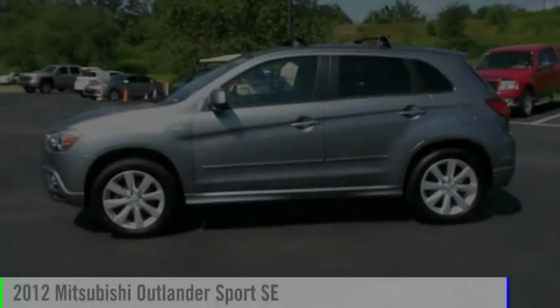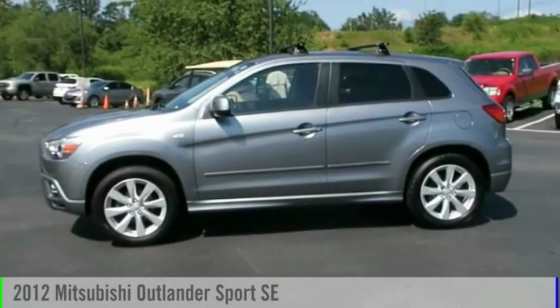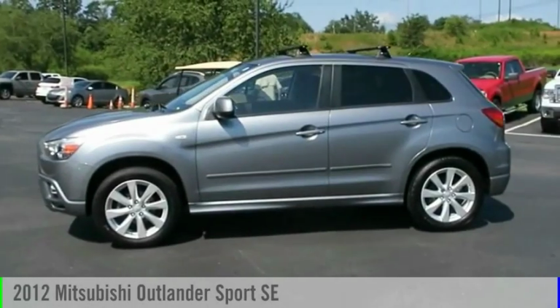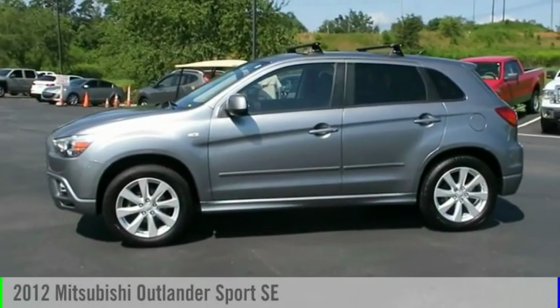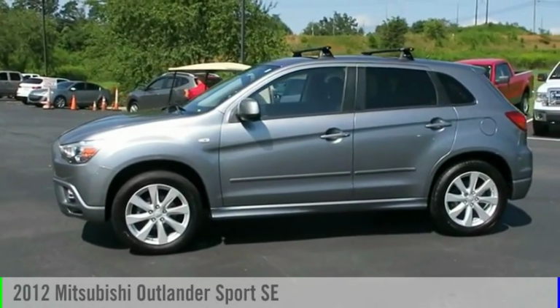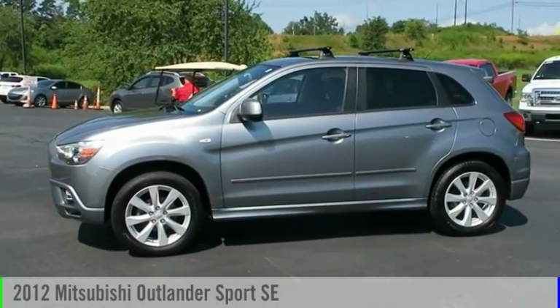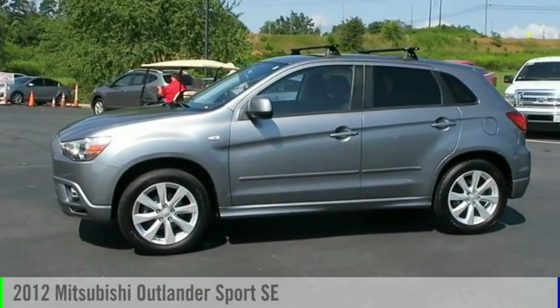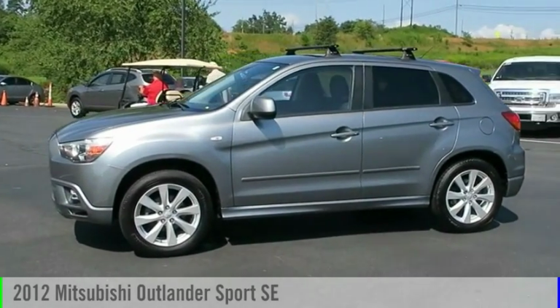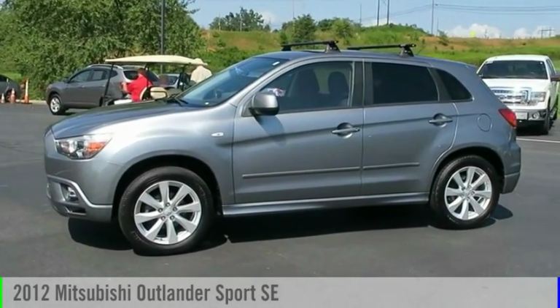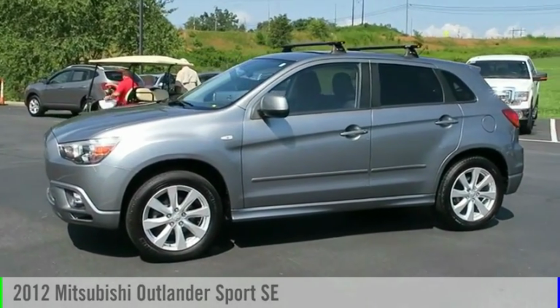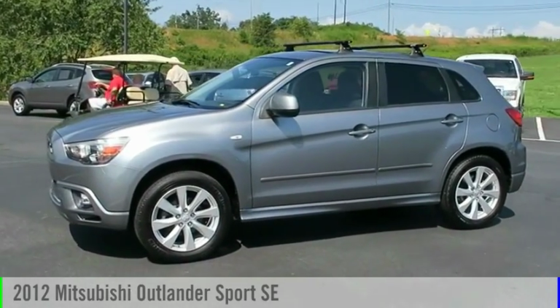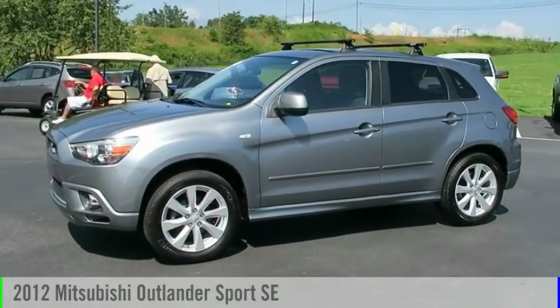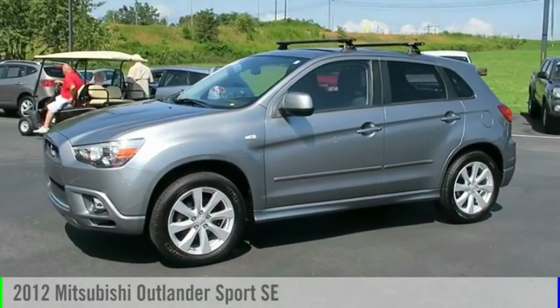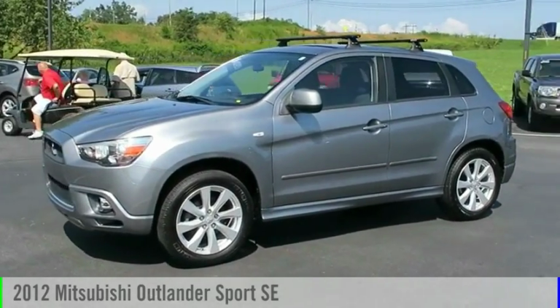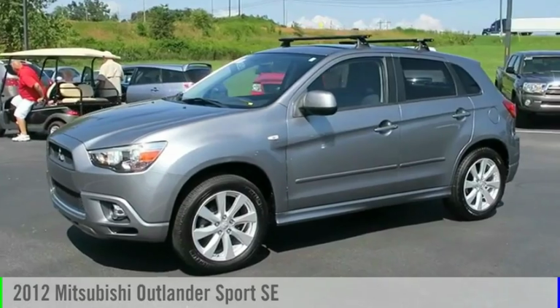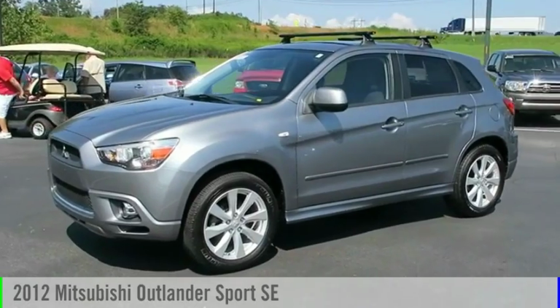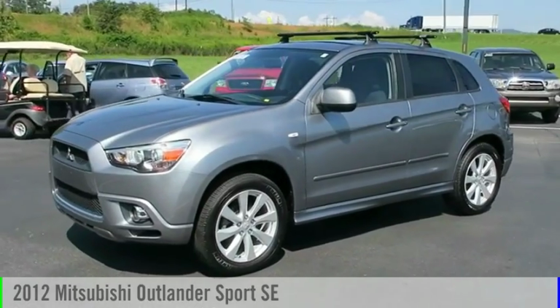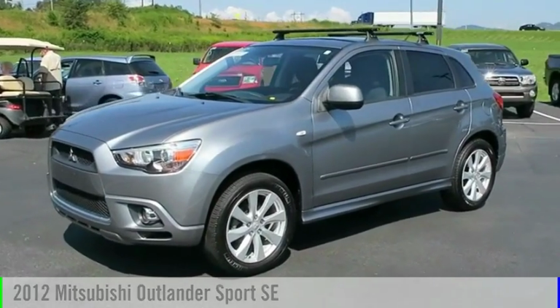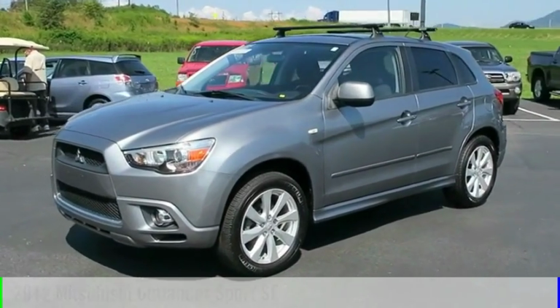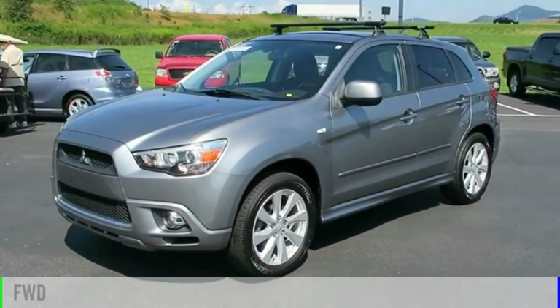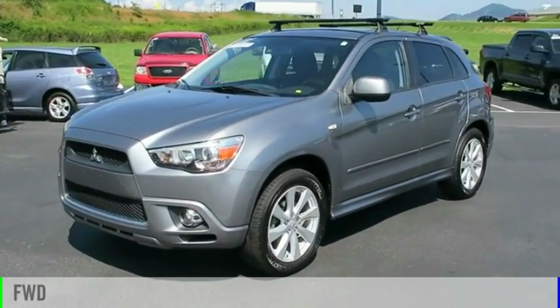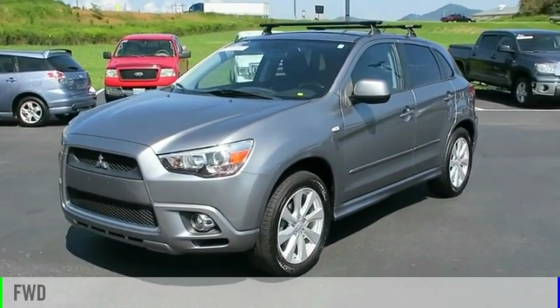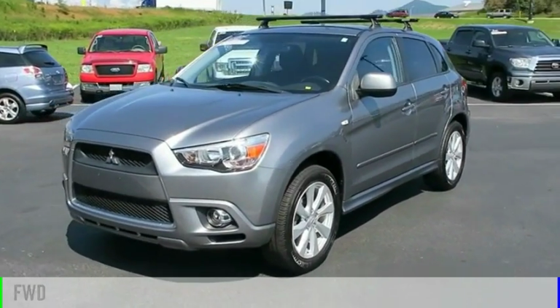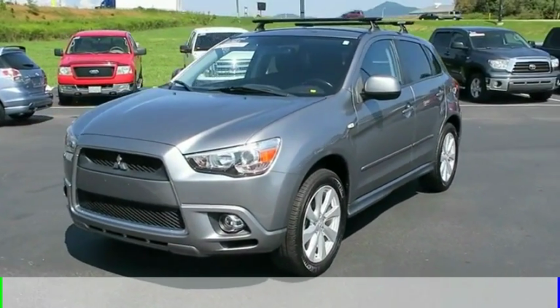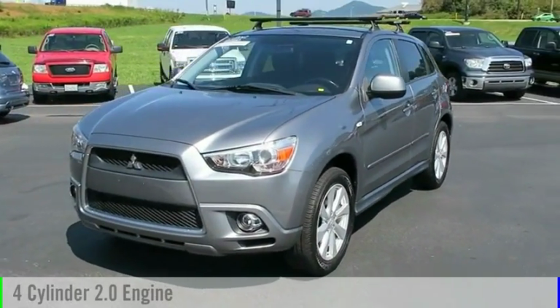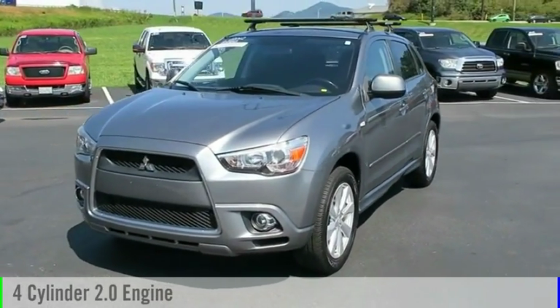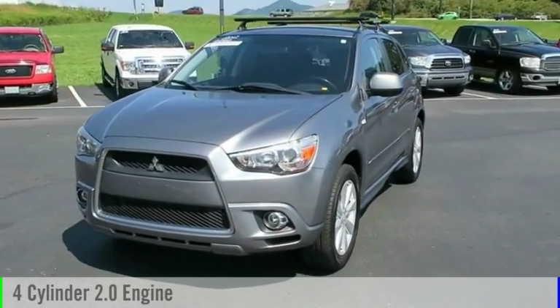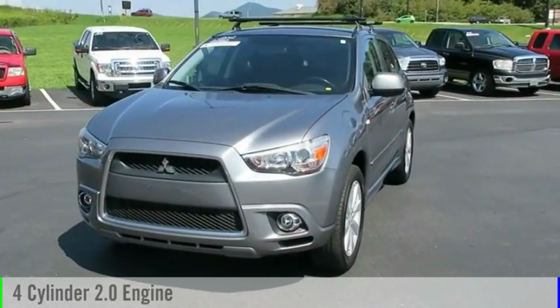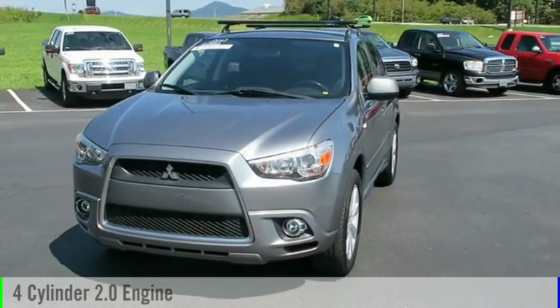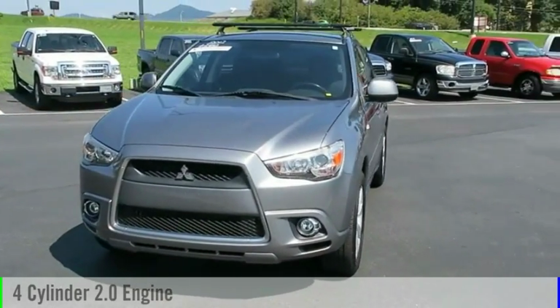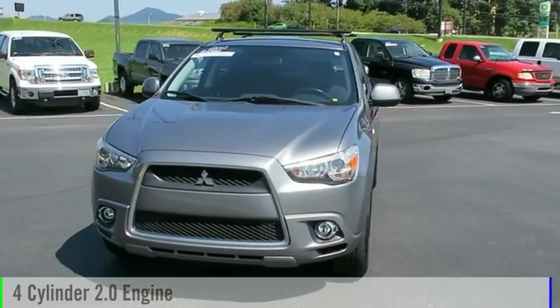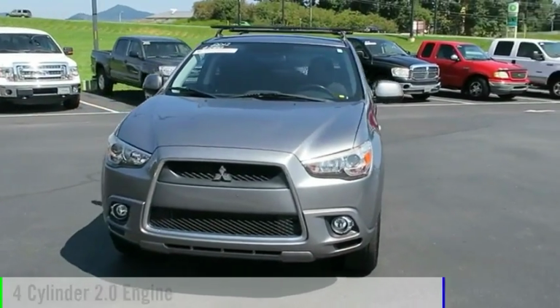Take a ride in the 2012 Outlander Sport. This vehicle is powered by a front-wheel drive, four-cylinder, 2.0-liter engine.